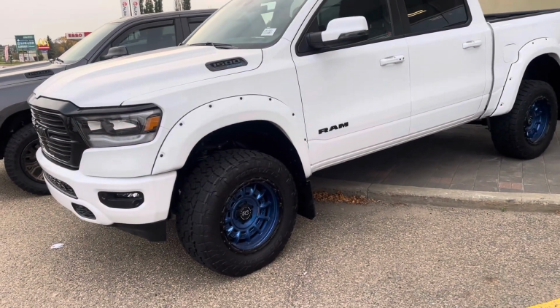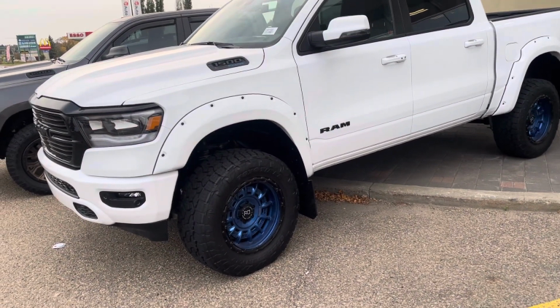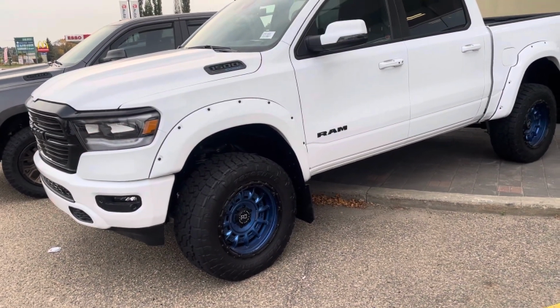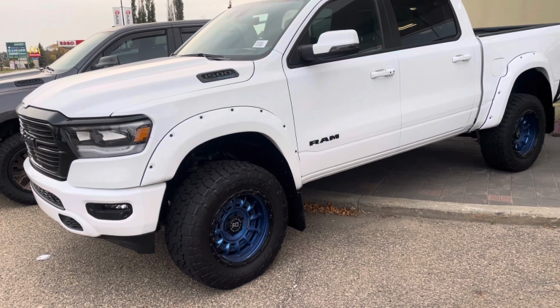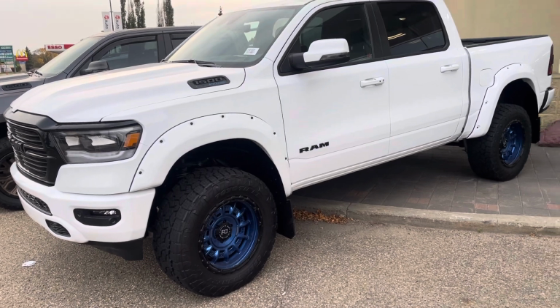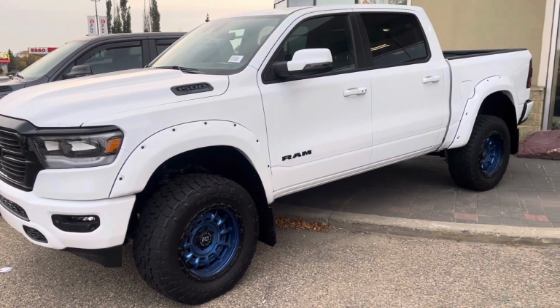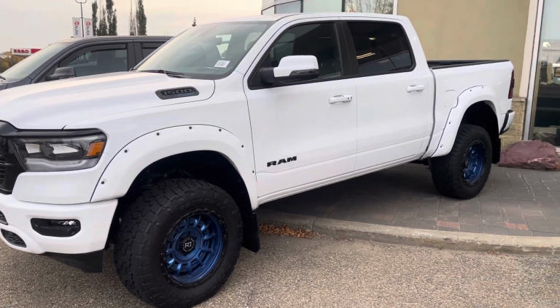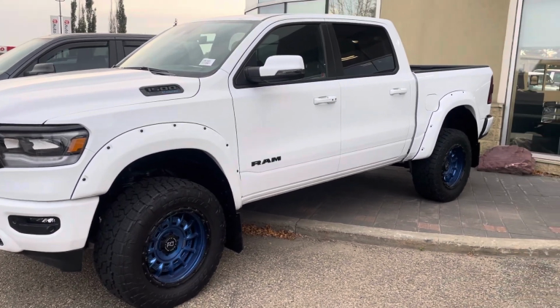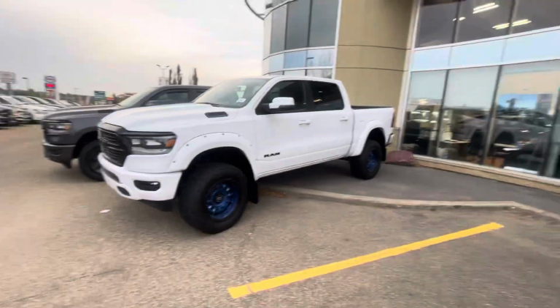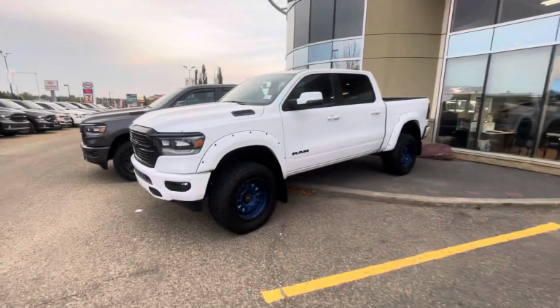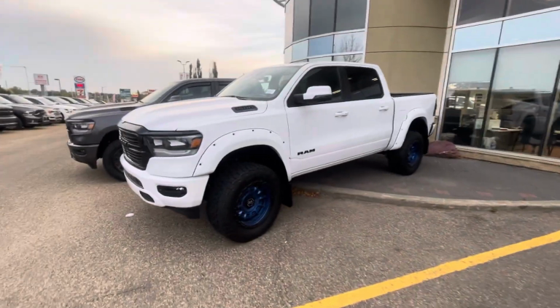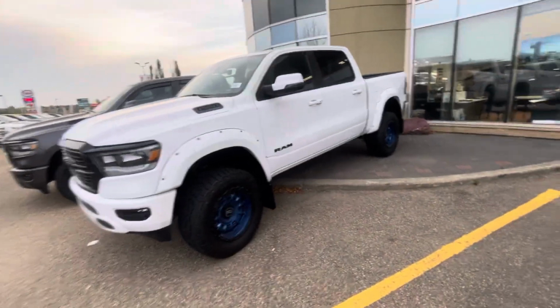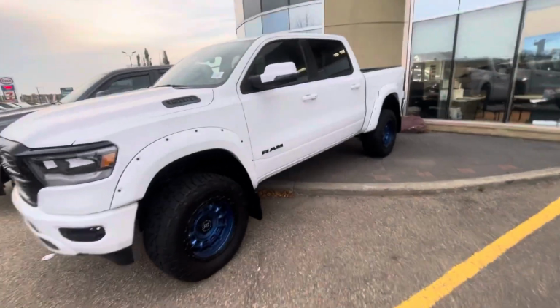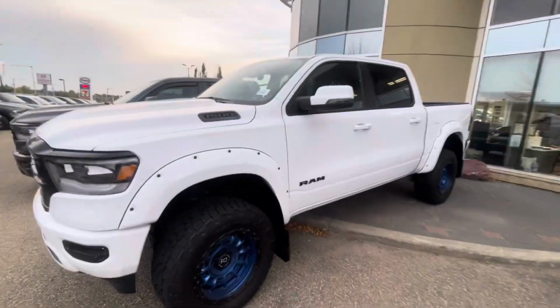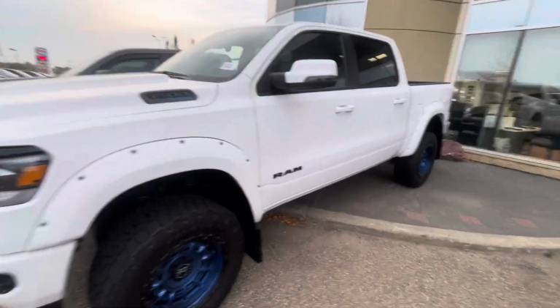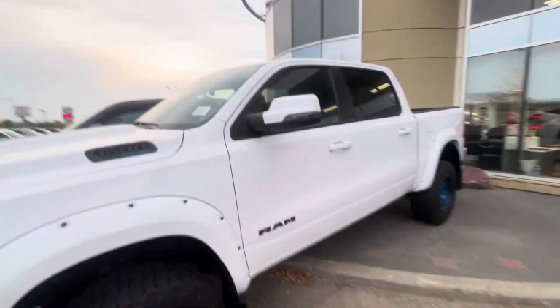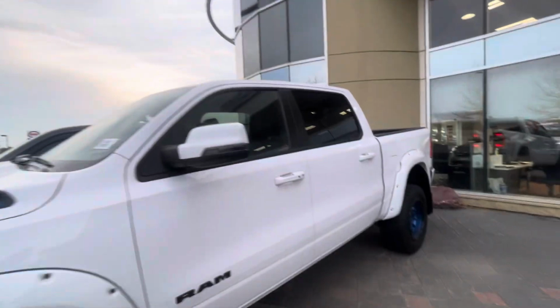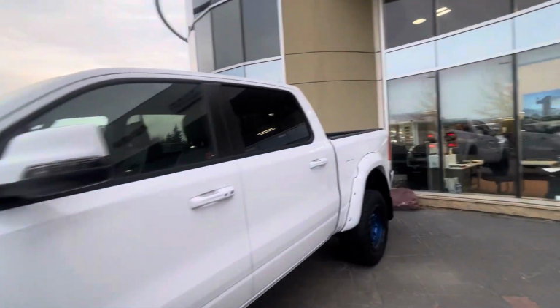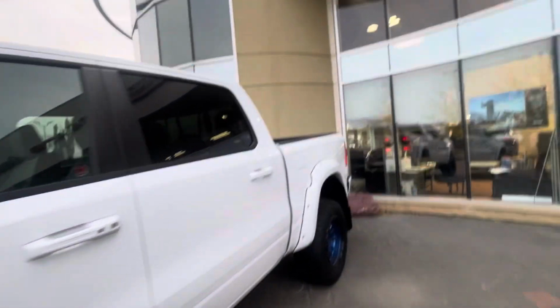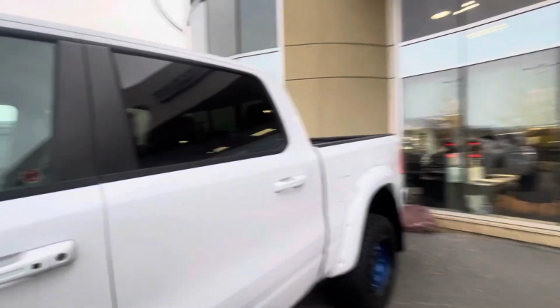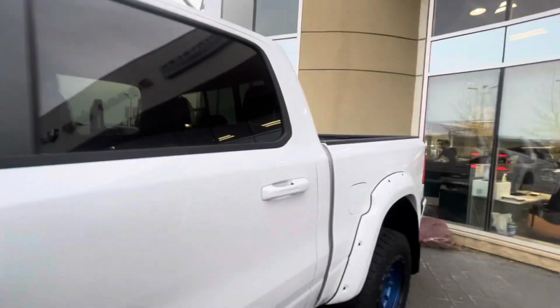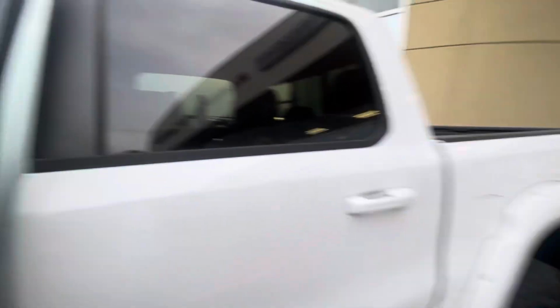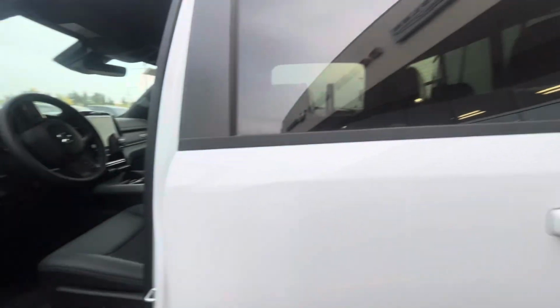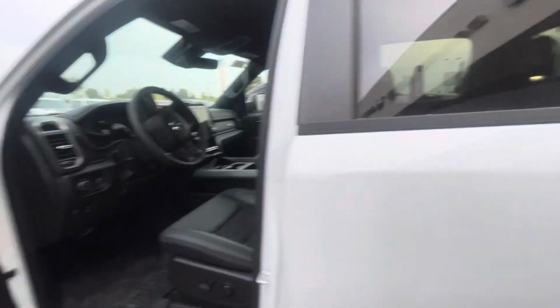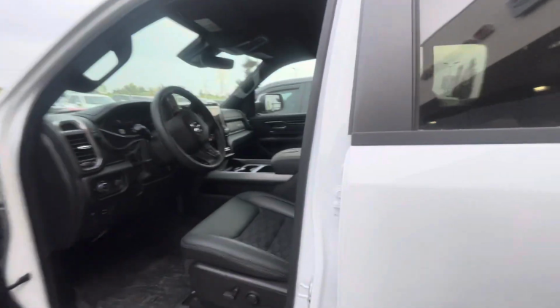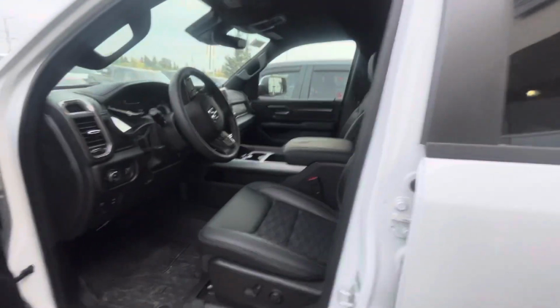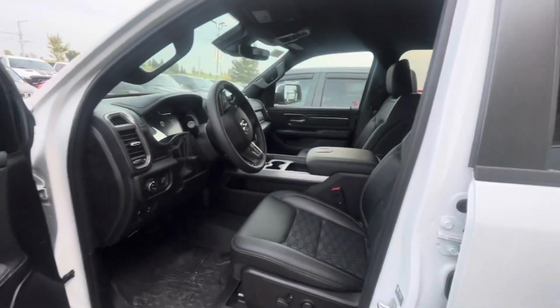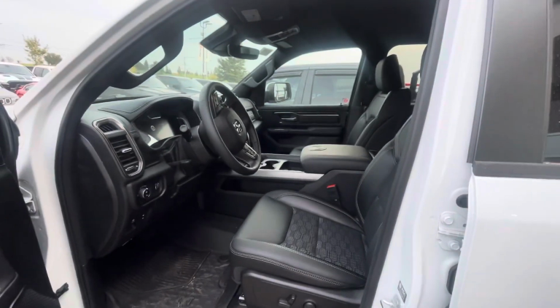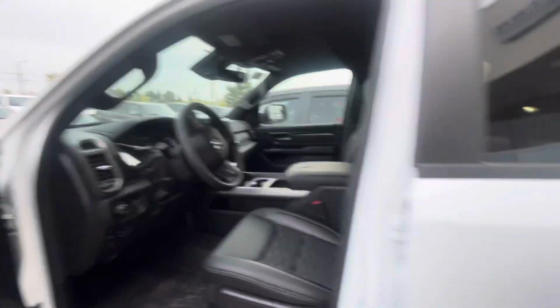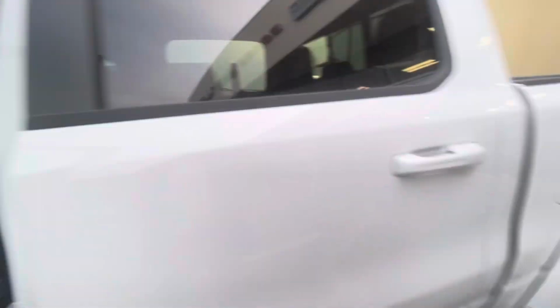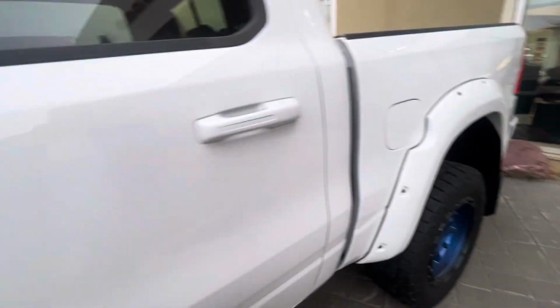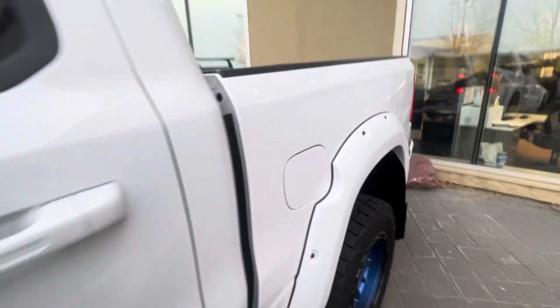I am here to help answer any questions that you do have. Now this one's definitely pretty custom, and just so you know, all the work is covered through our parts and service department. So this one is available — it's a pretty sharp looking truck.